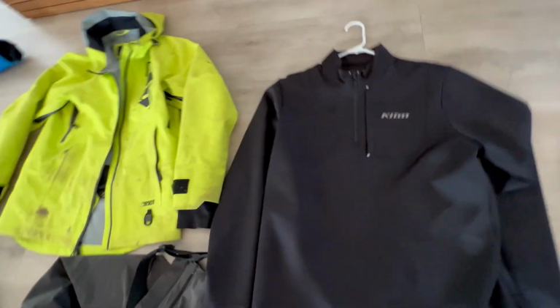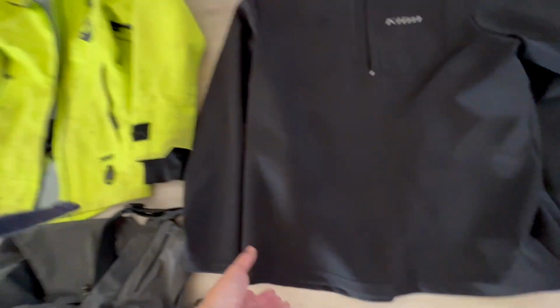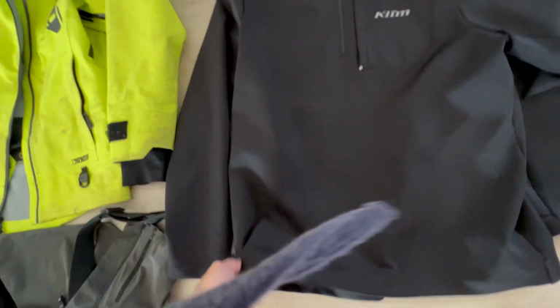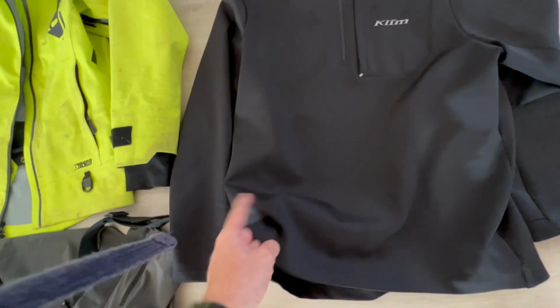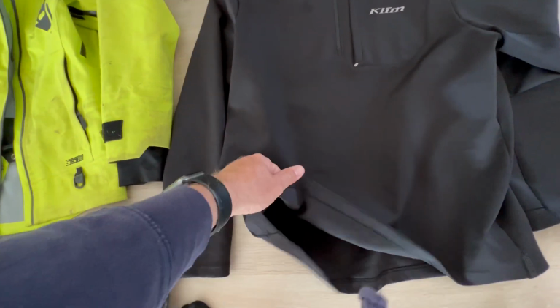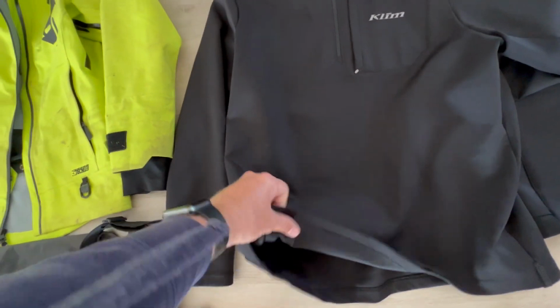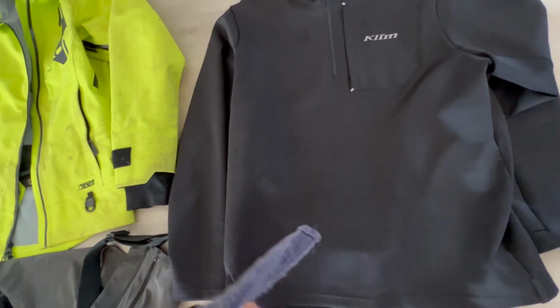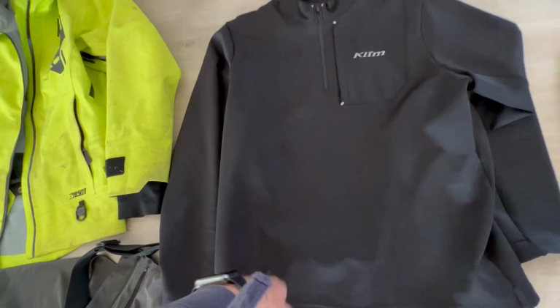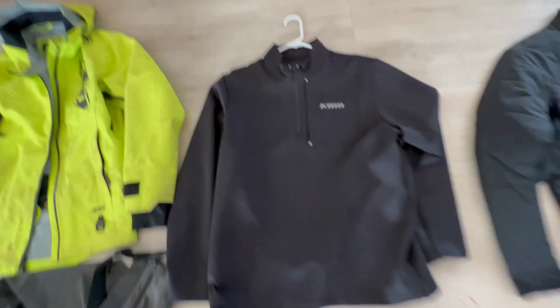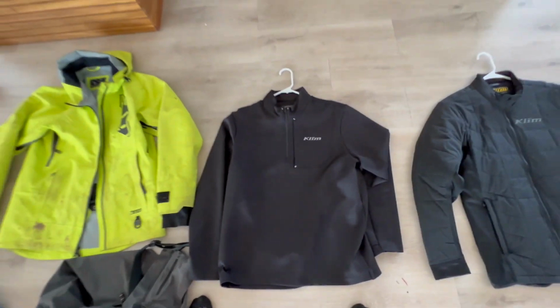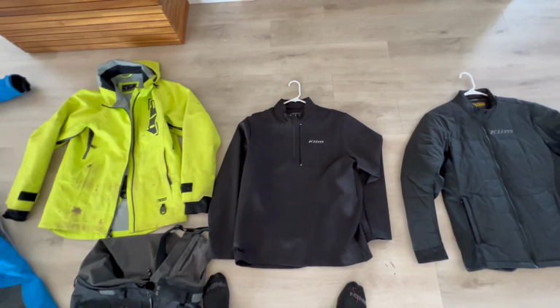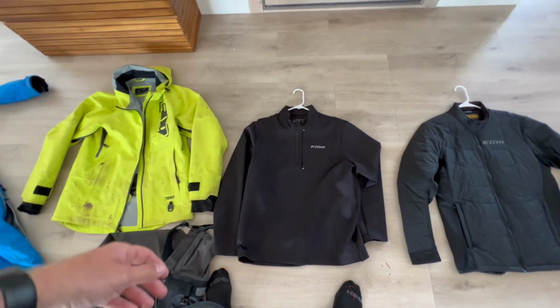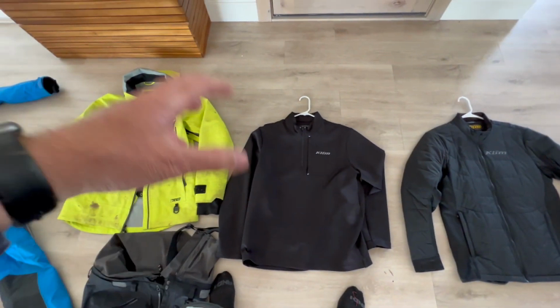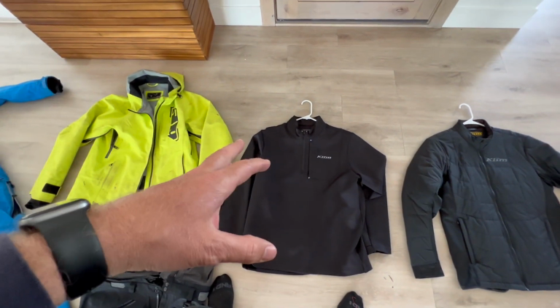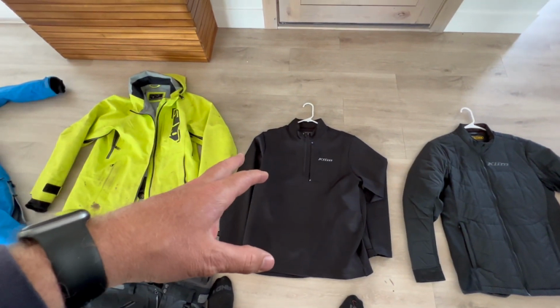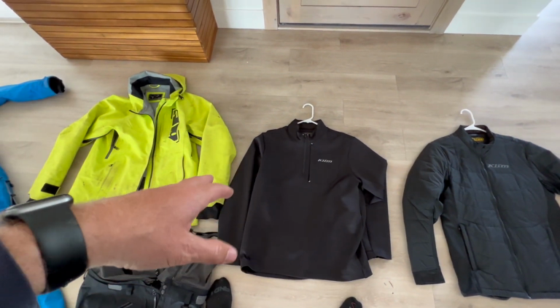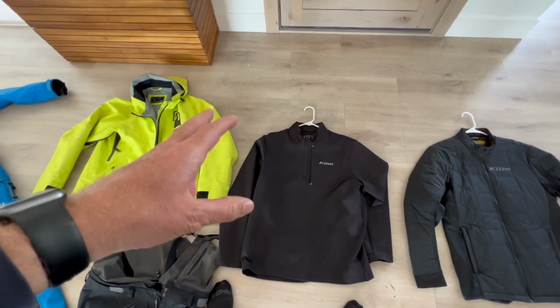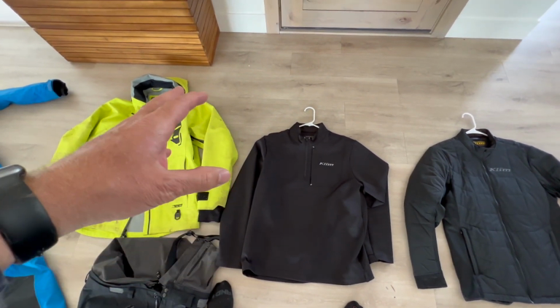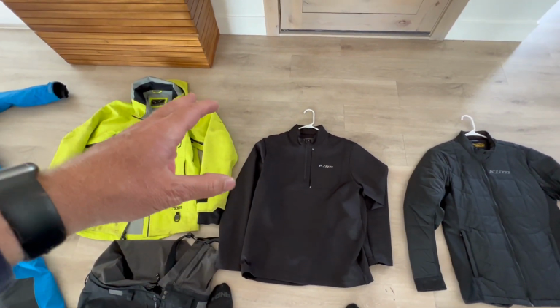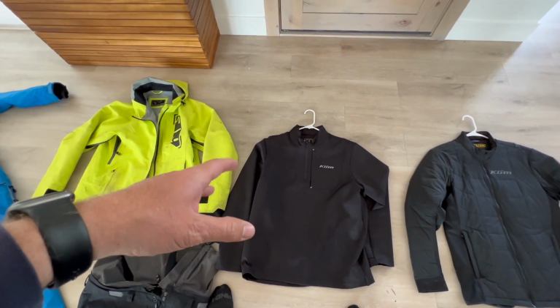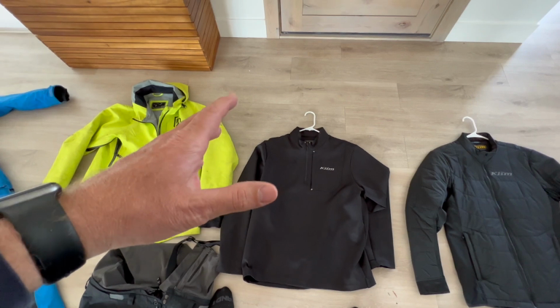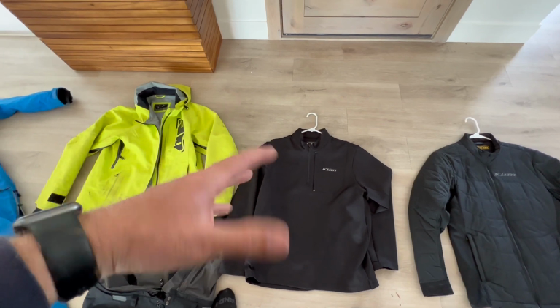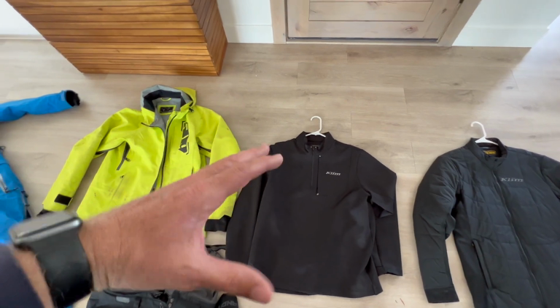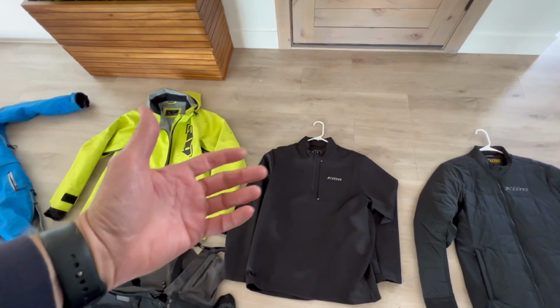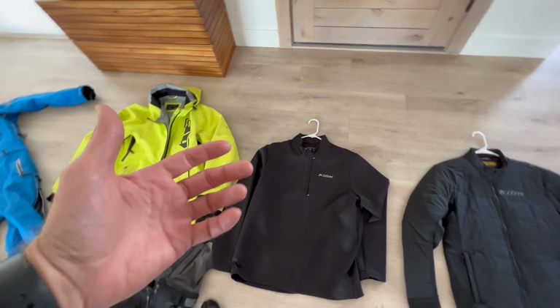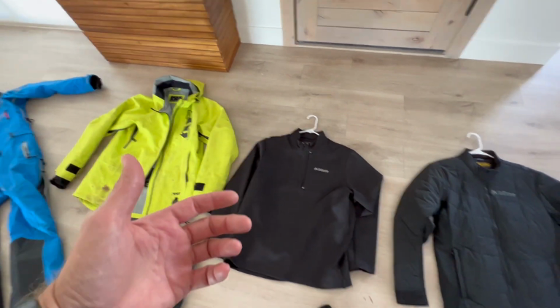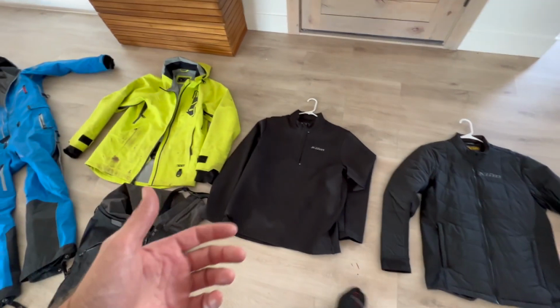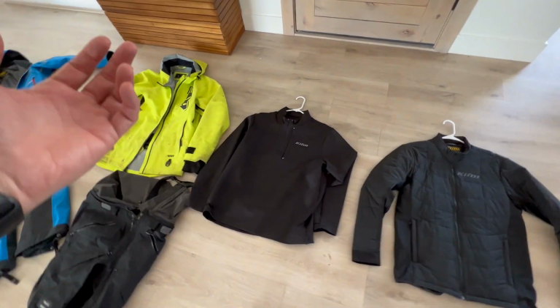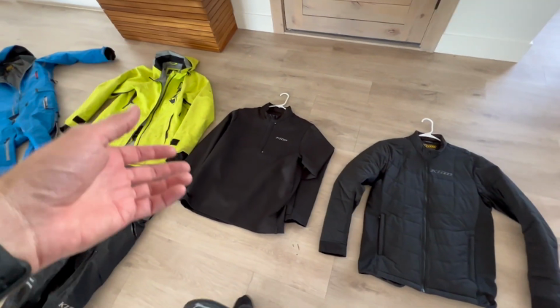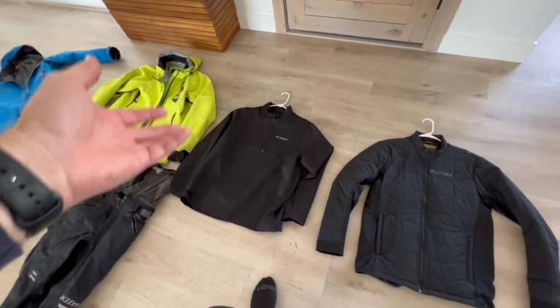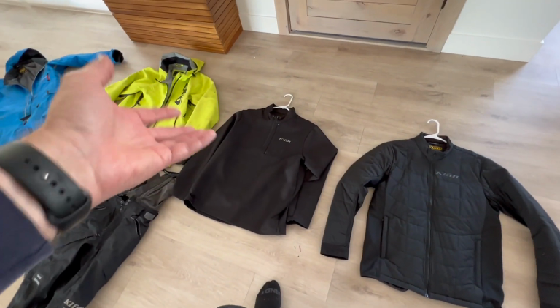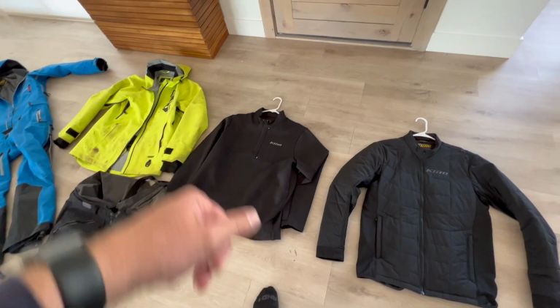This was my mid-layer — just my go-to mid-layer. Pretty thin, comfortable, kept me warm and cool. I'm not a very picky person, so that worked great.